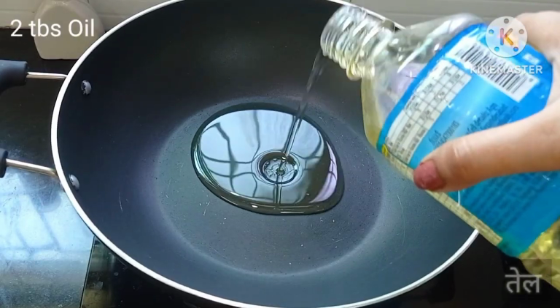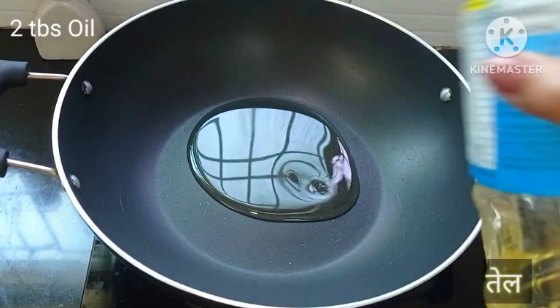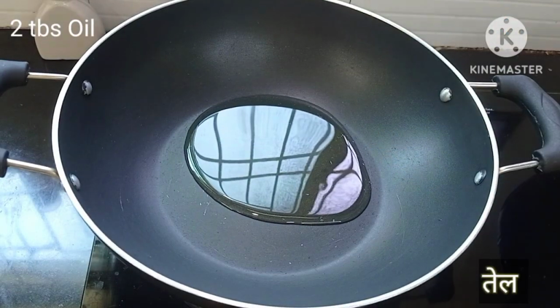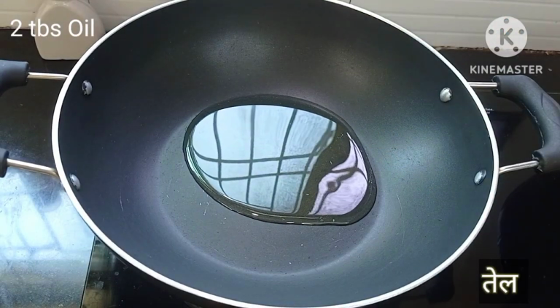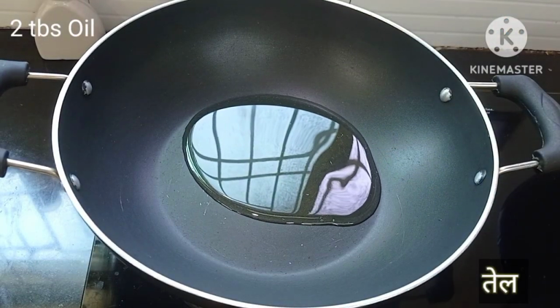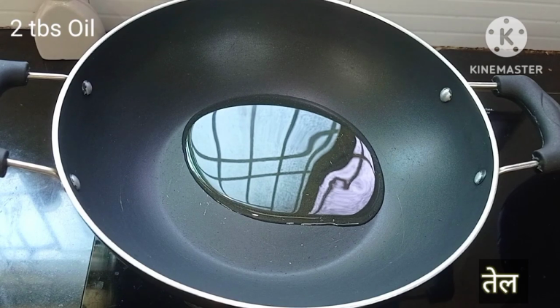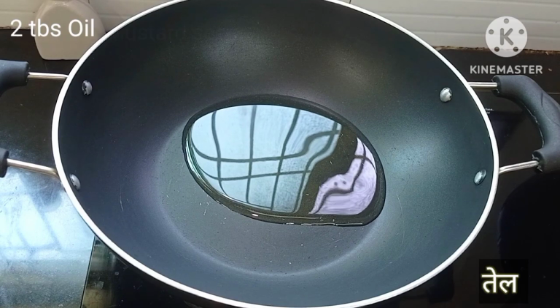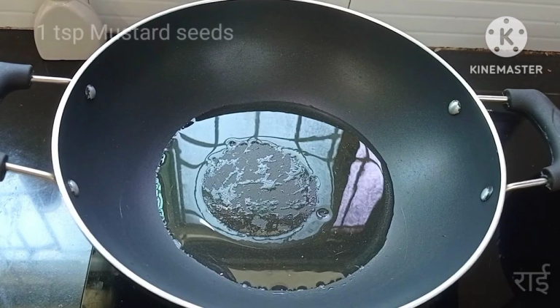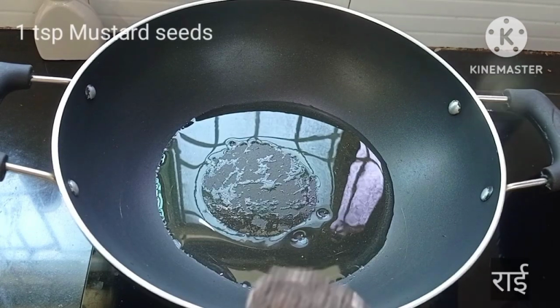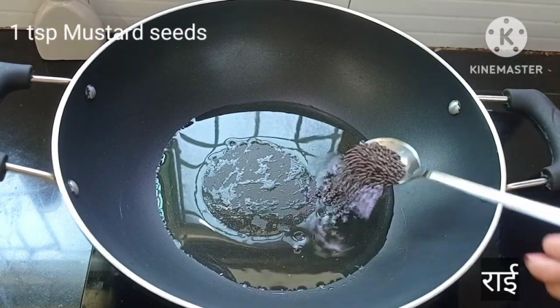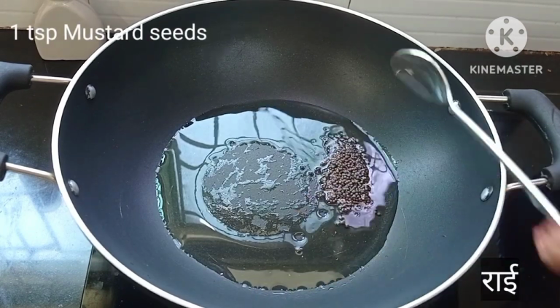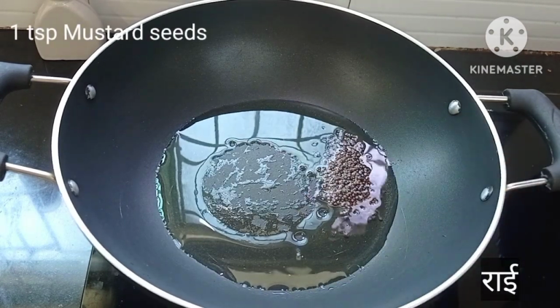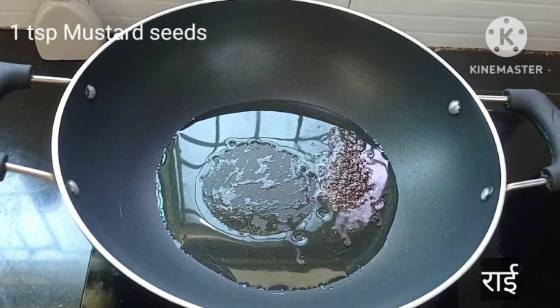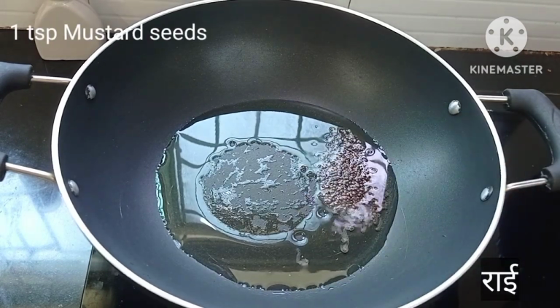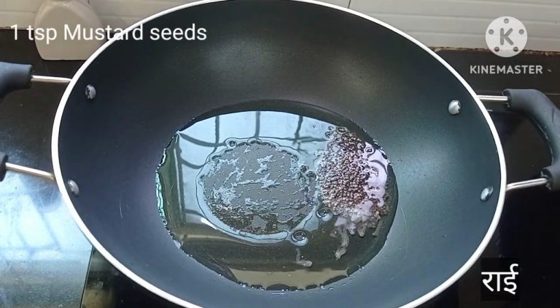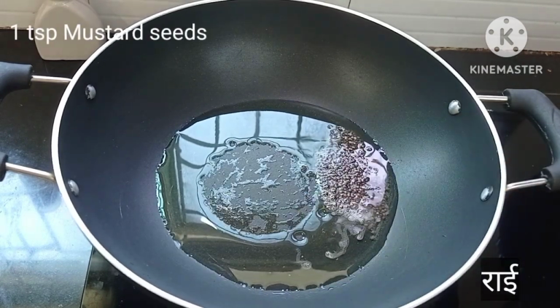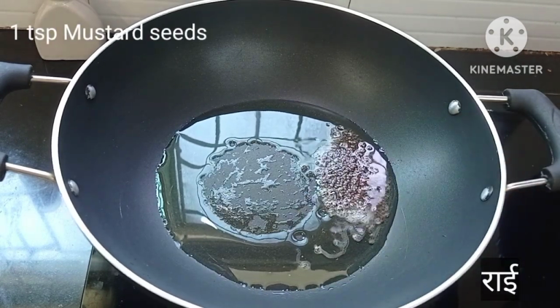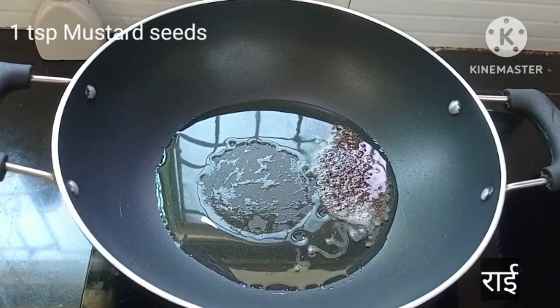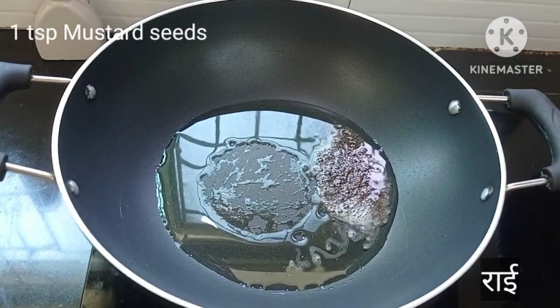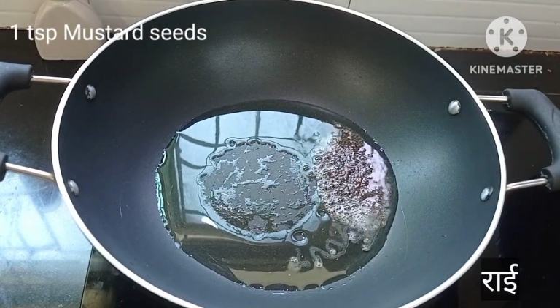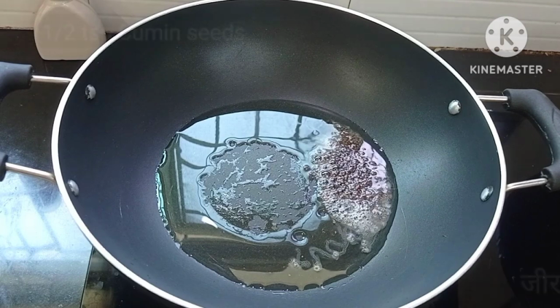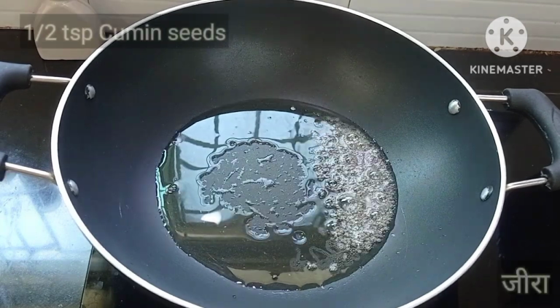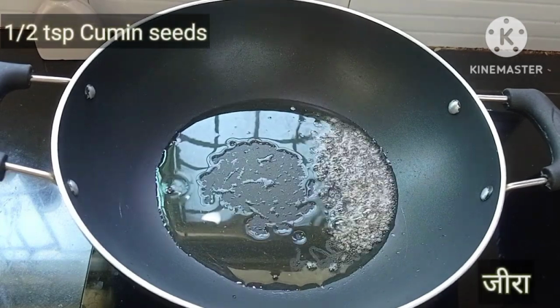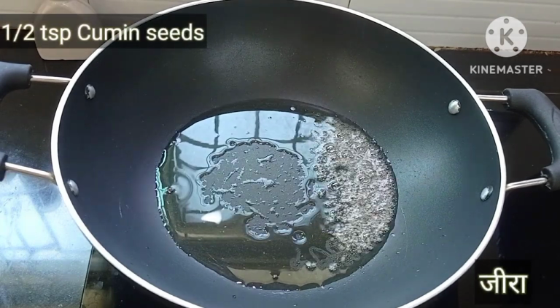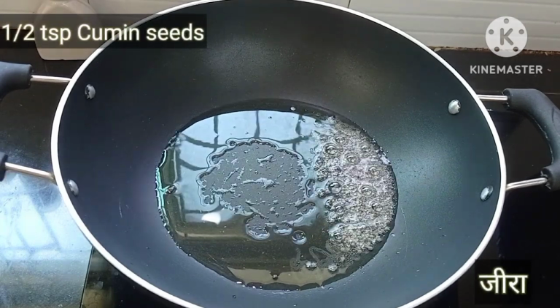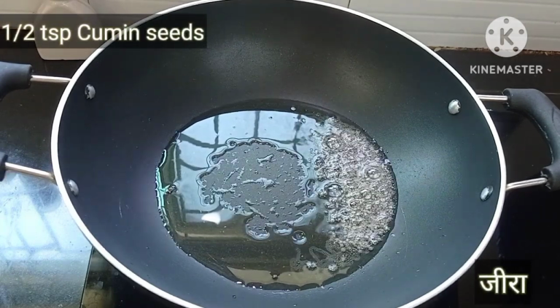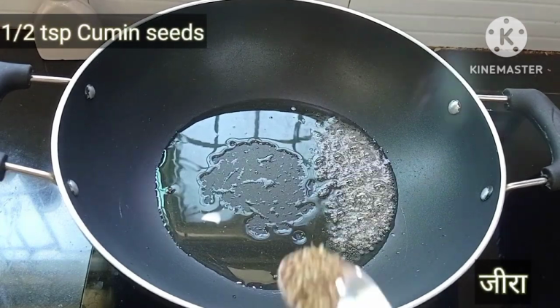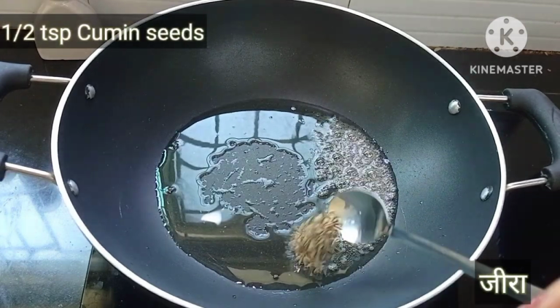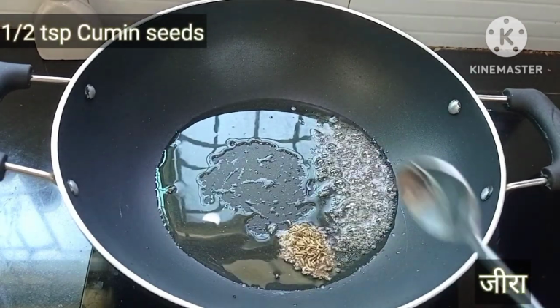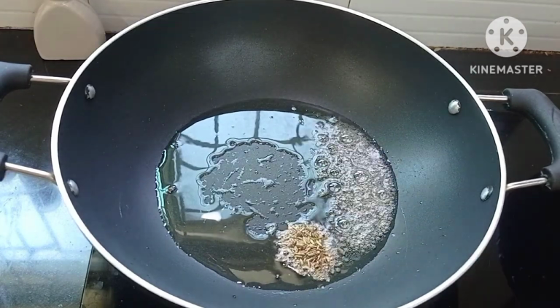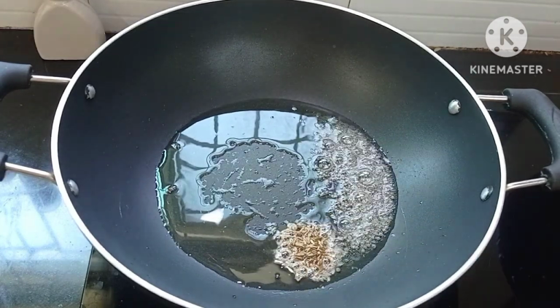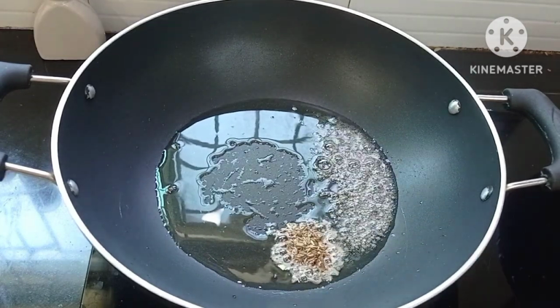Heat a kadai and add 2 tbsp of oil. Once the oil gets hot, add 1 tsp of mustard seeds (rye). Once the mustard seeds splutter, add 1 tsp of jeera.